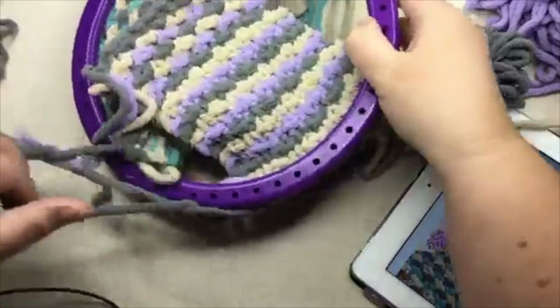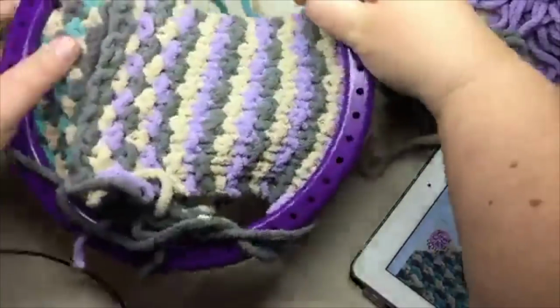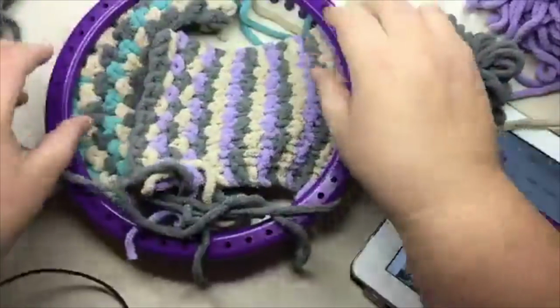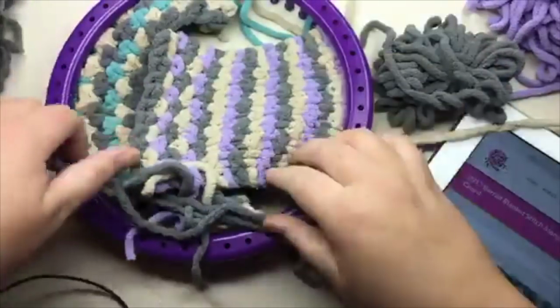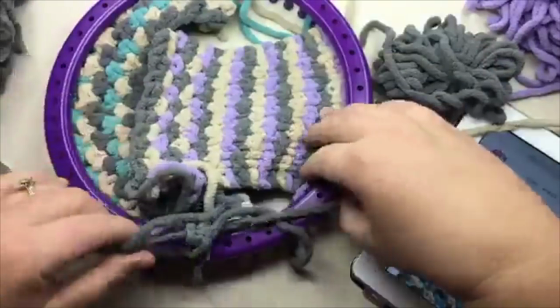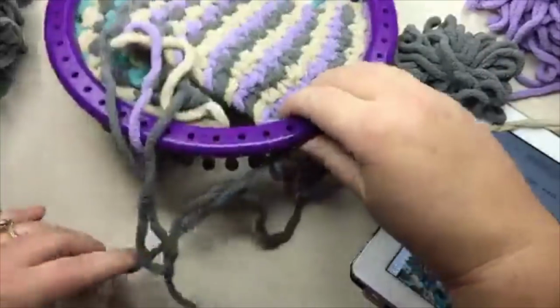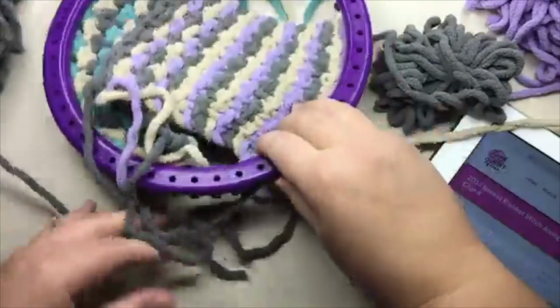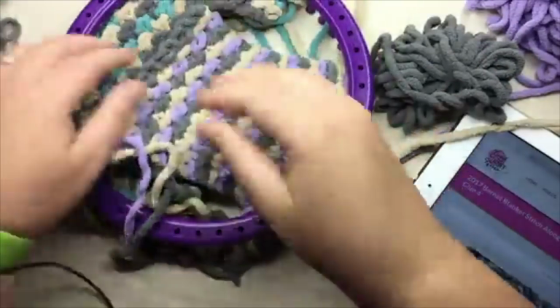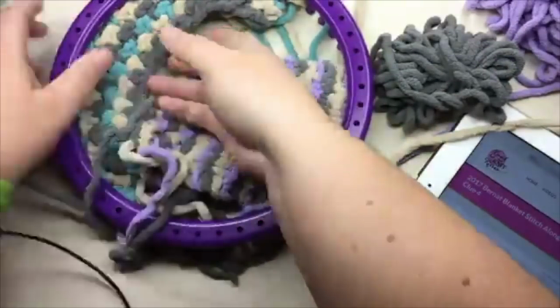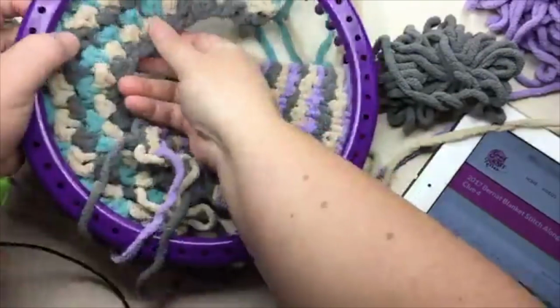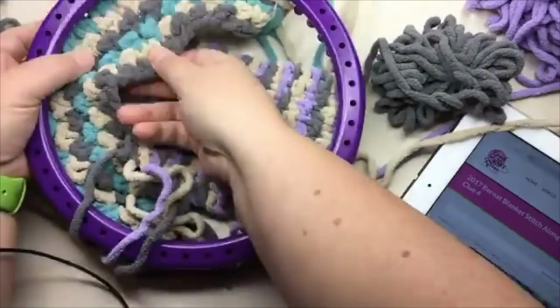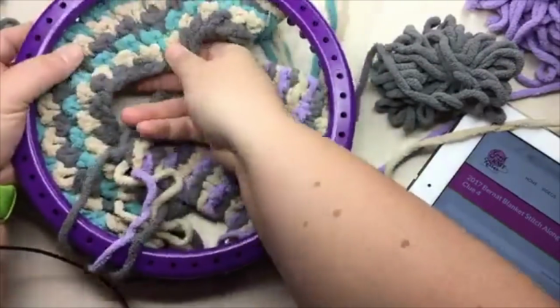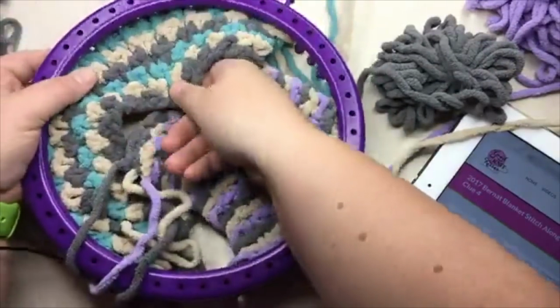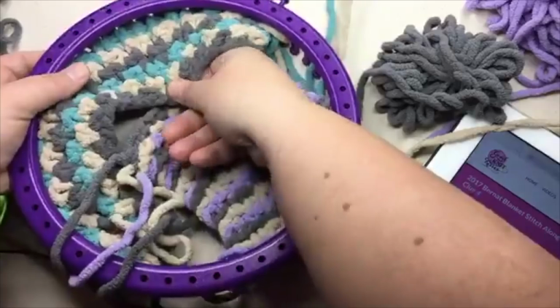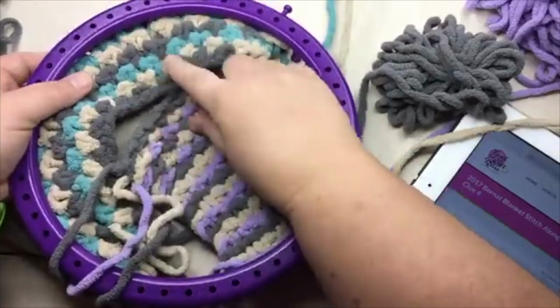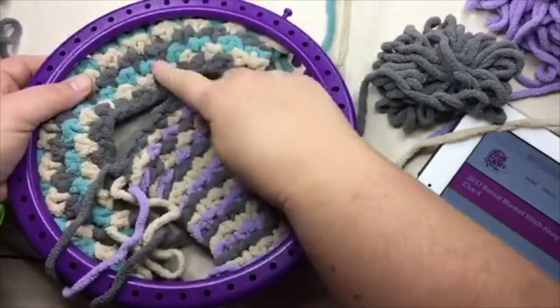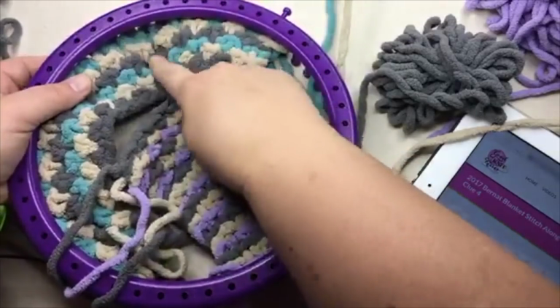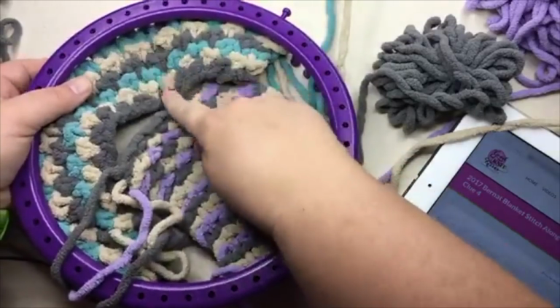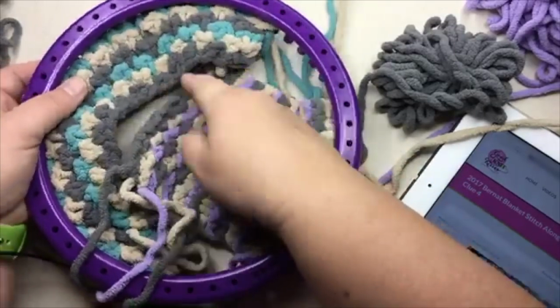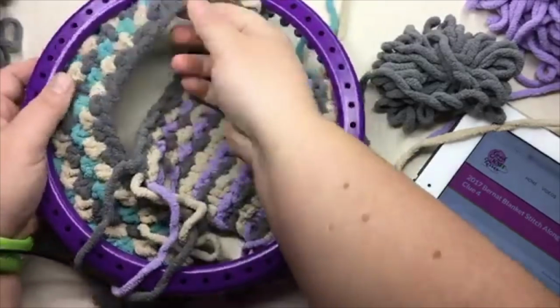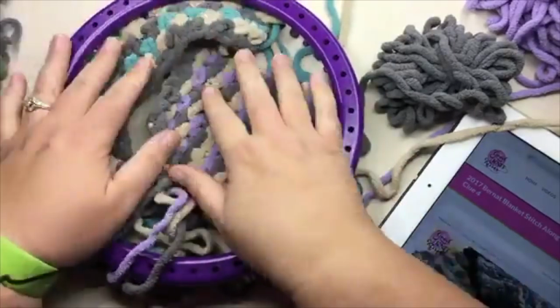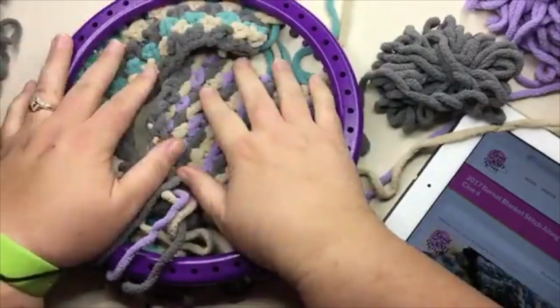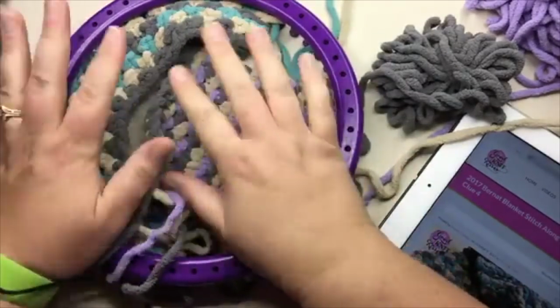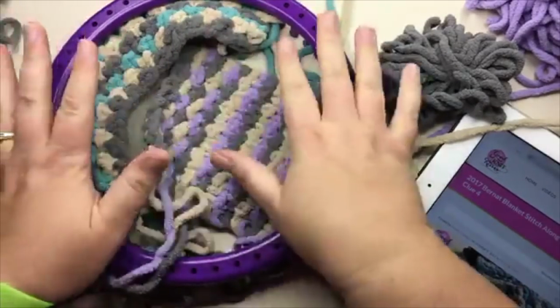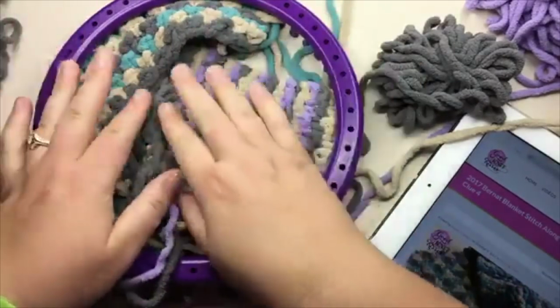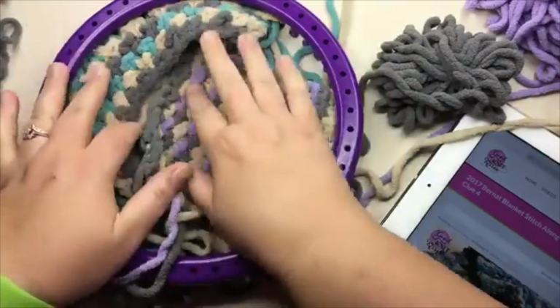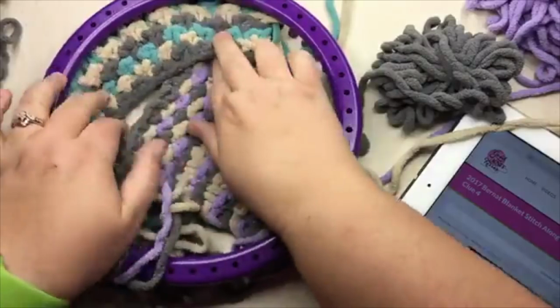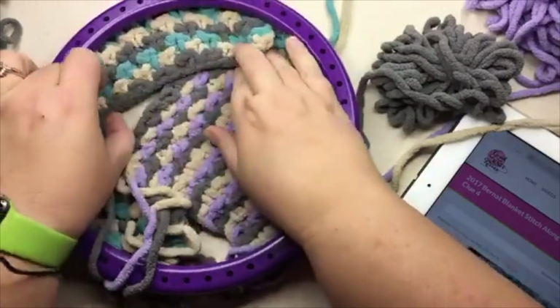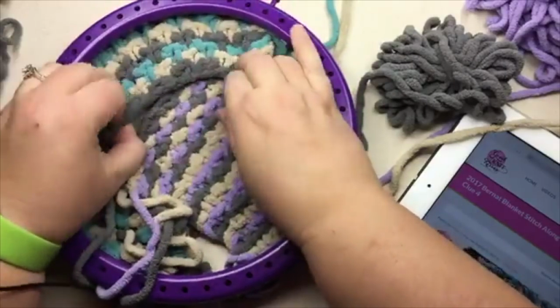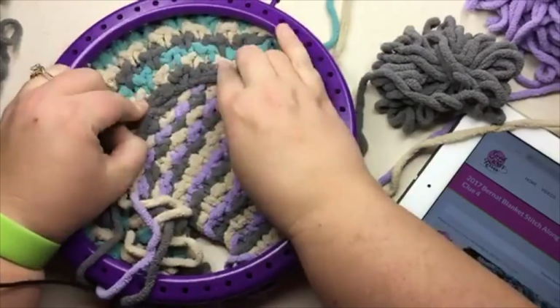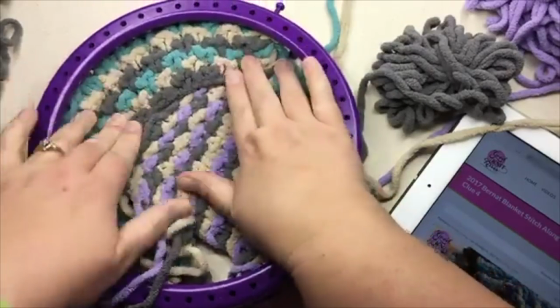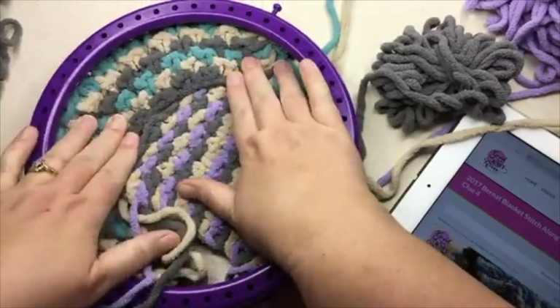This is a 12-row pattern repeat. This one you're seeing two repeats. Actually — I'm sorry — this is a 12-row pattern repeat.